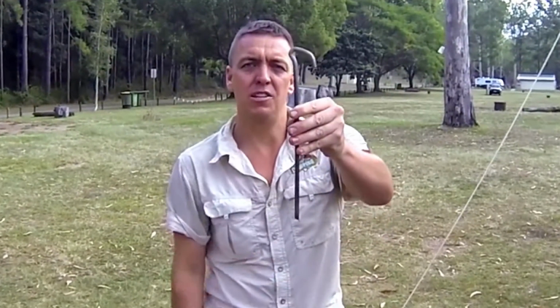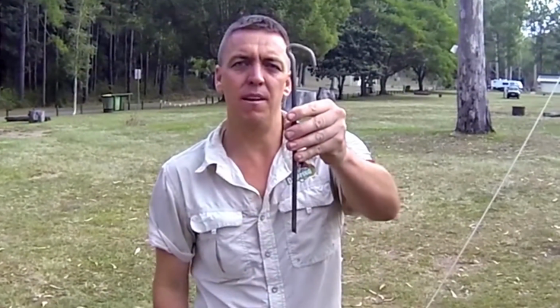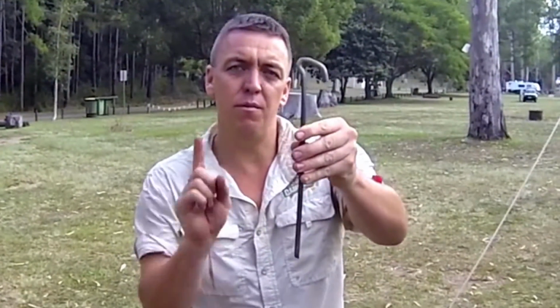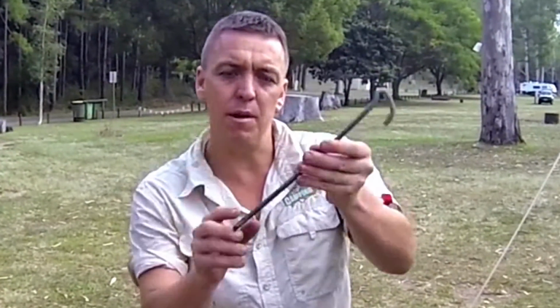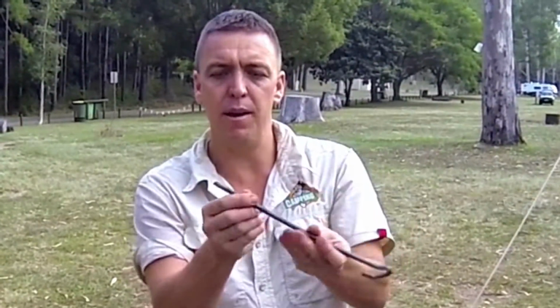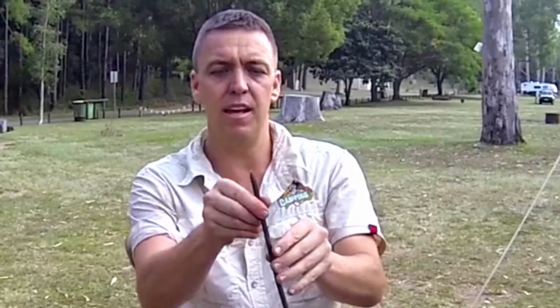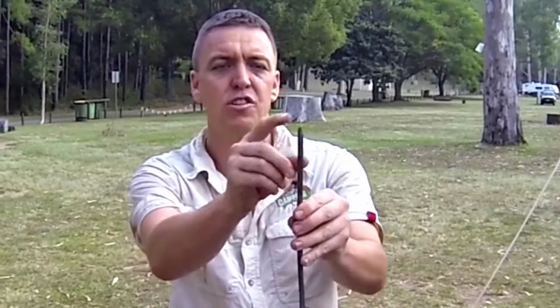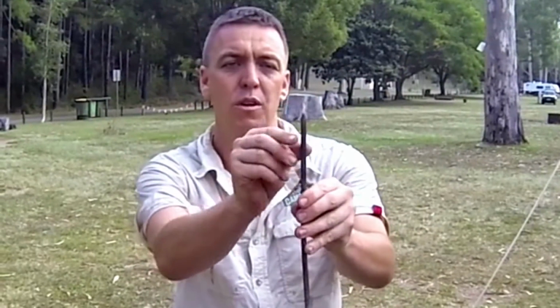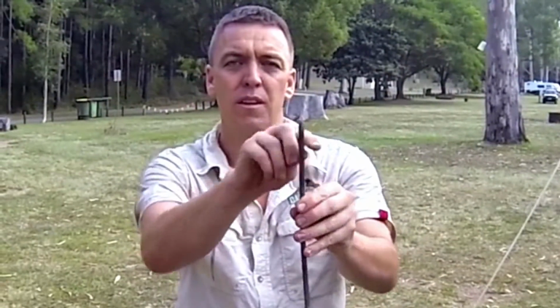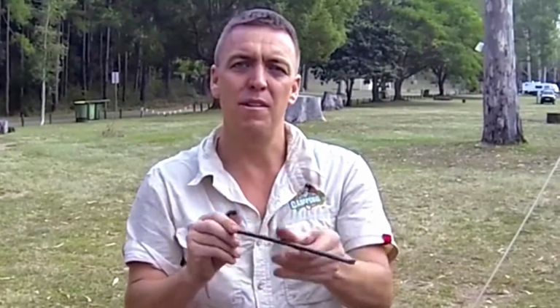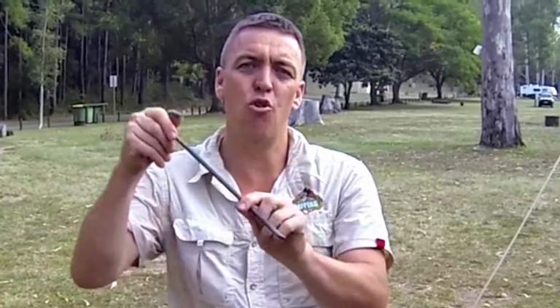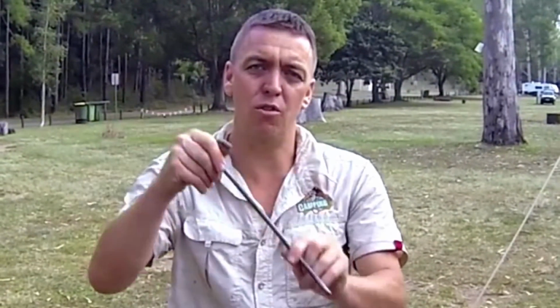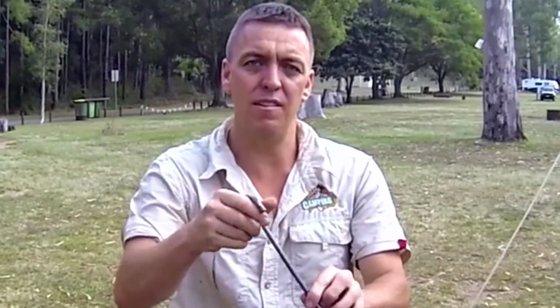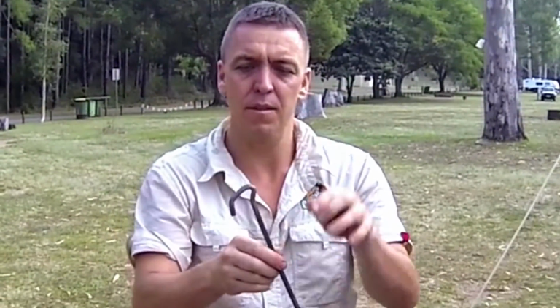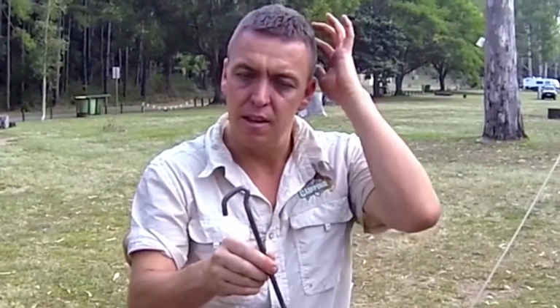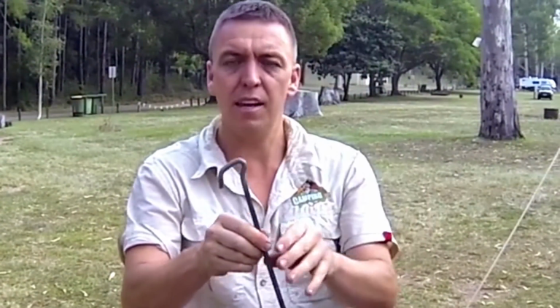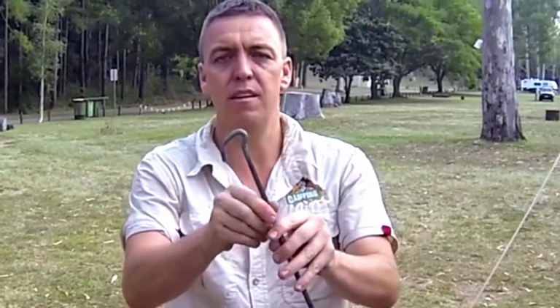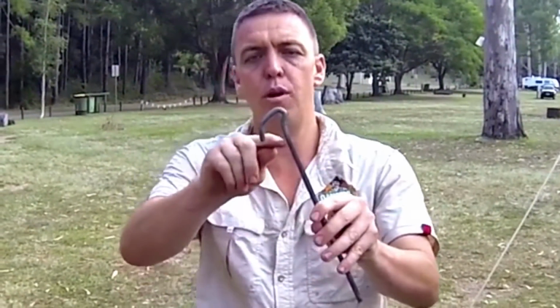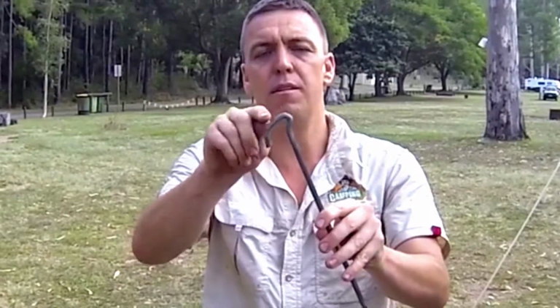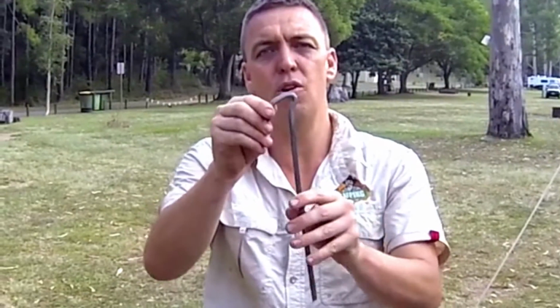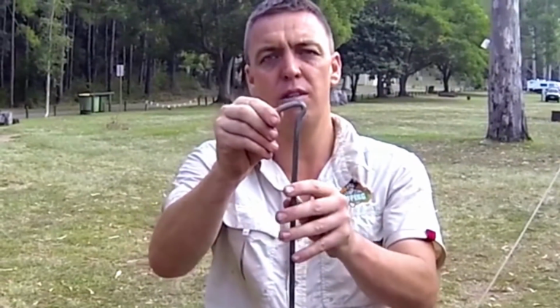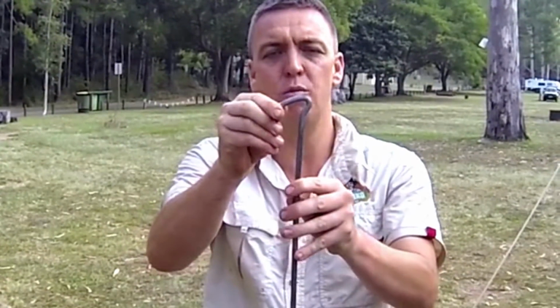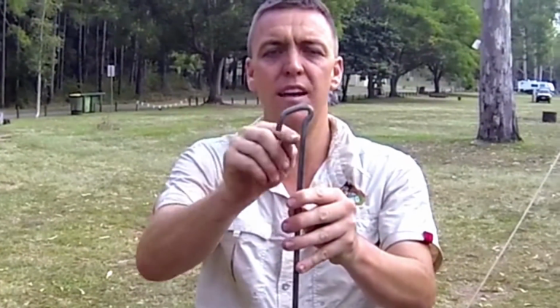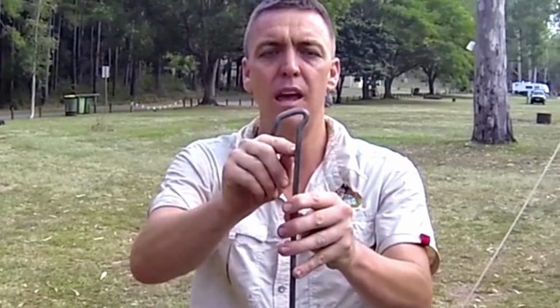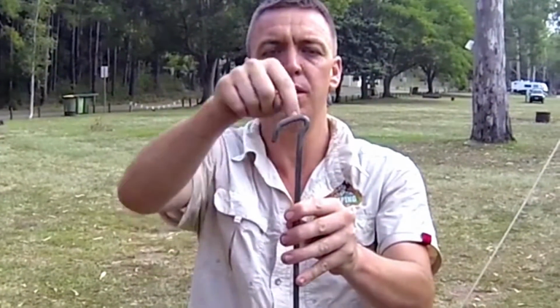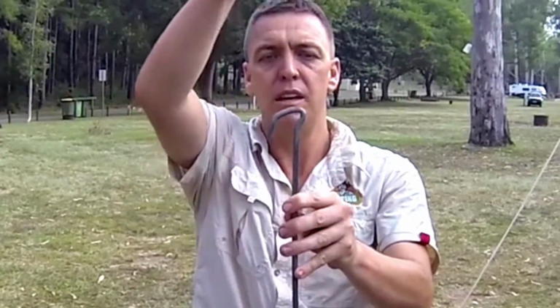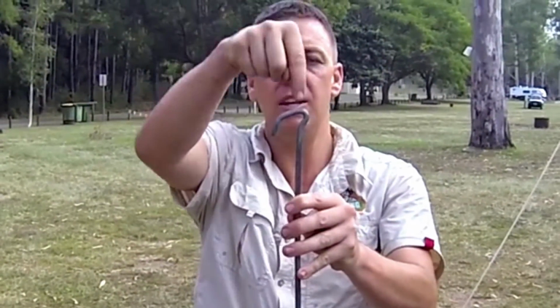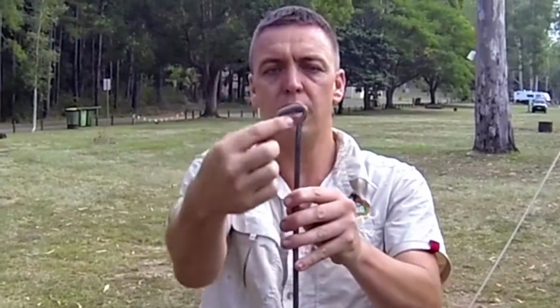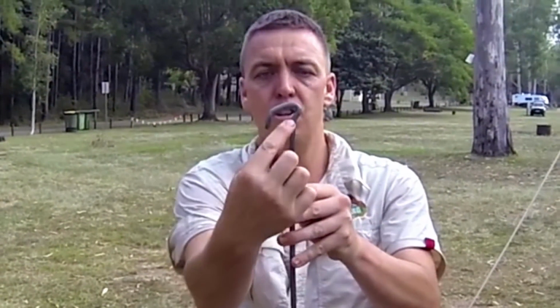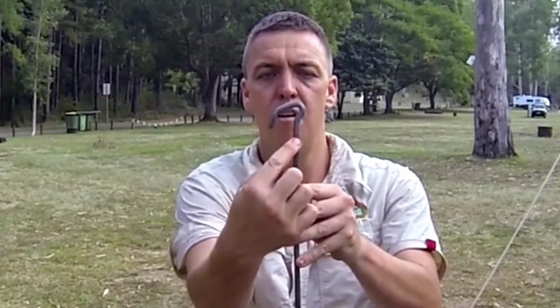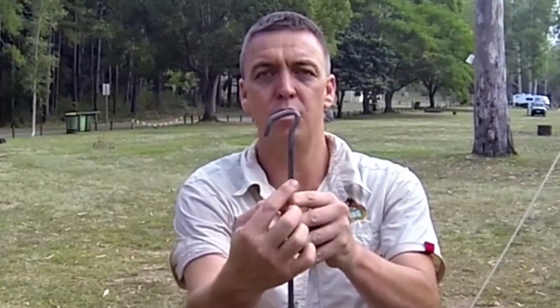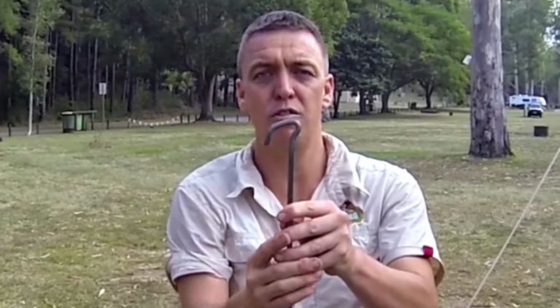It's shaped funny. The first thing about this peg is it has a chisel point — it means it's going to drive into the ground easier. The second thing is it's pre-bent. The idea of that is when it's hit with a hammer, you're hitting it directly over the shaft, which is very strong.